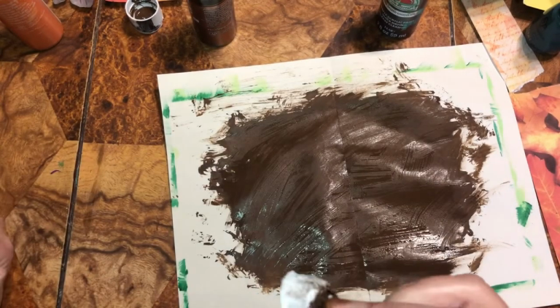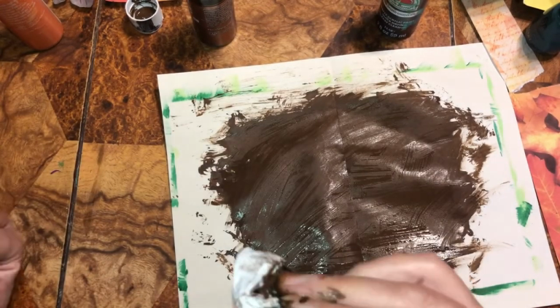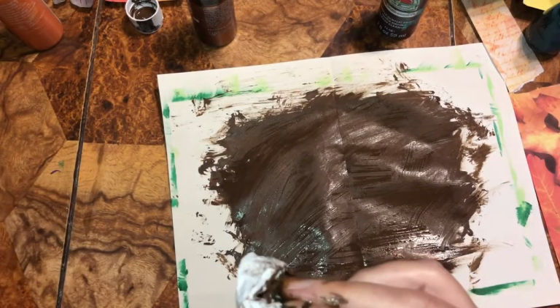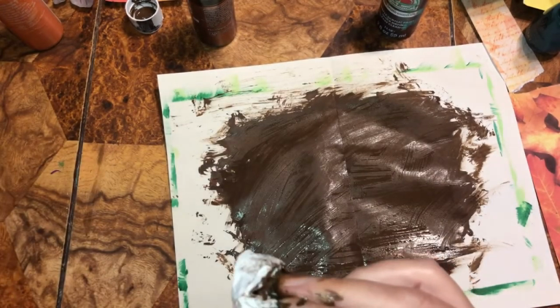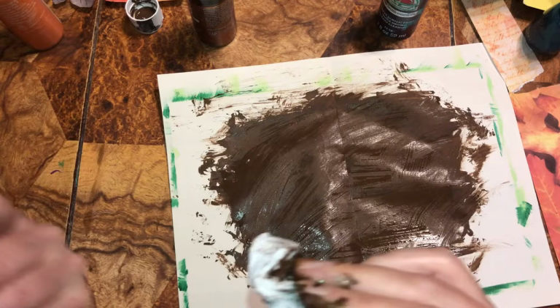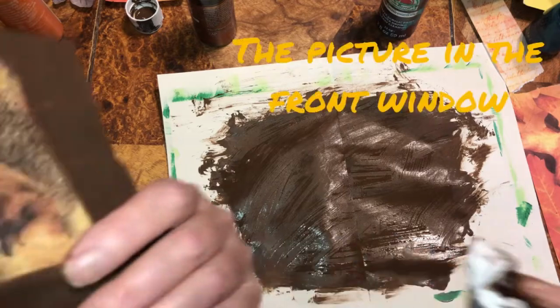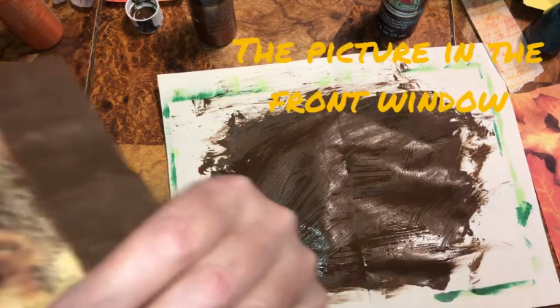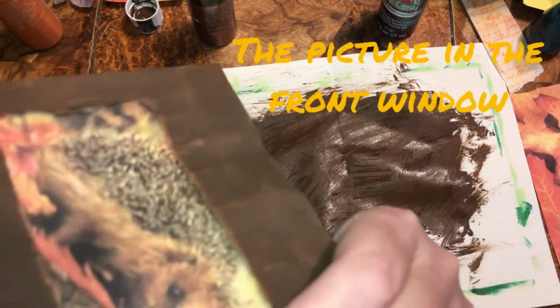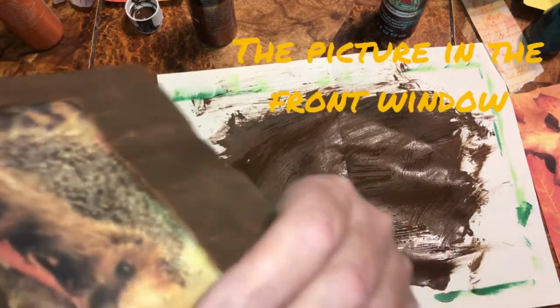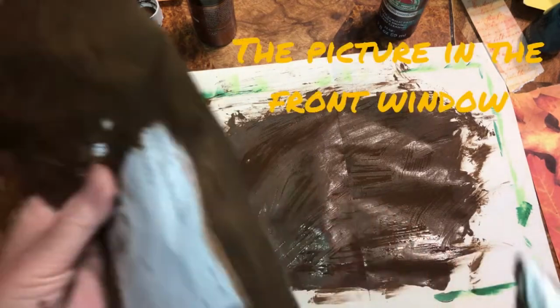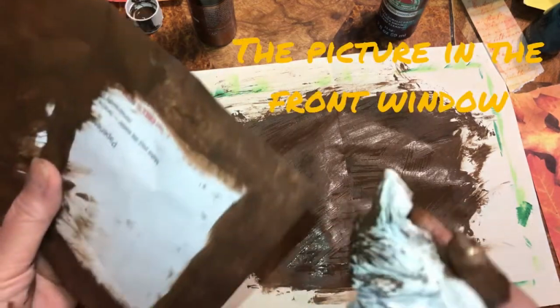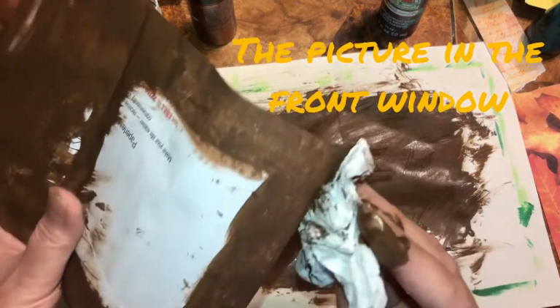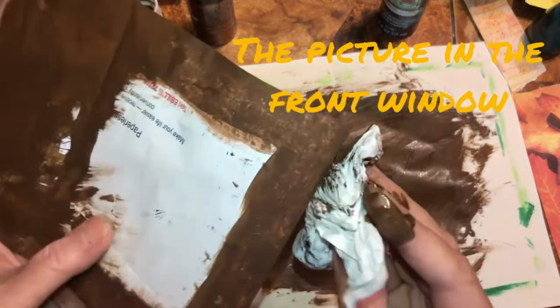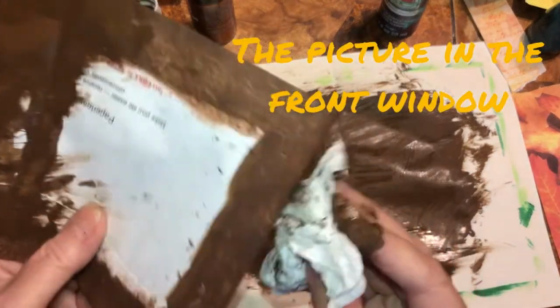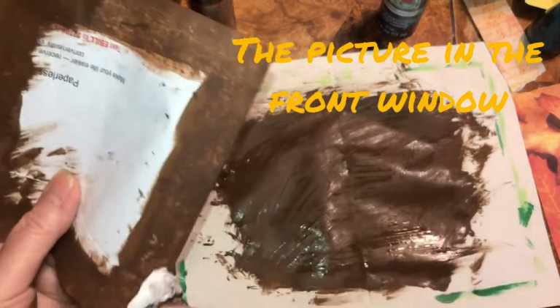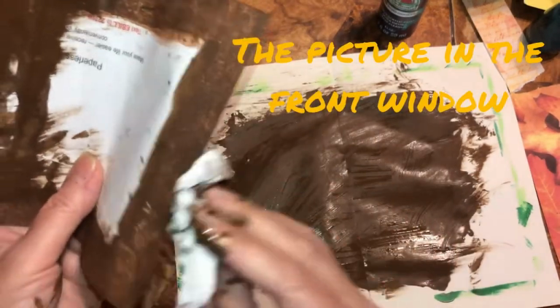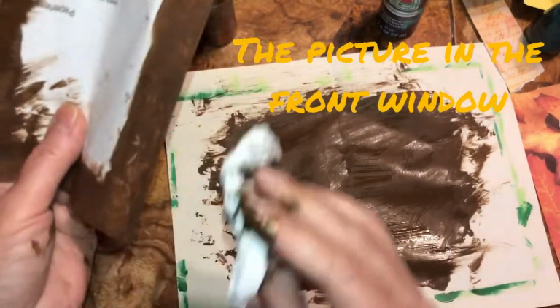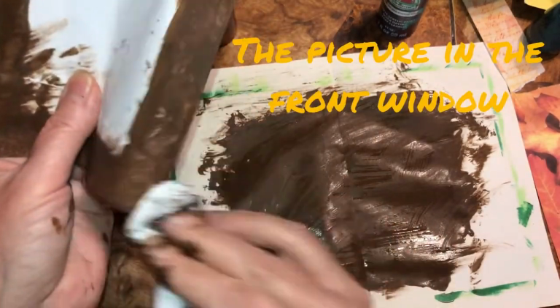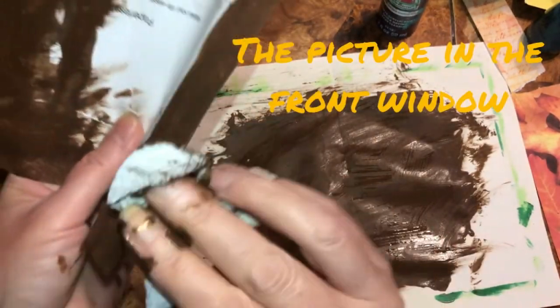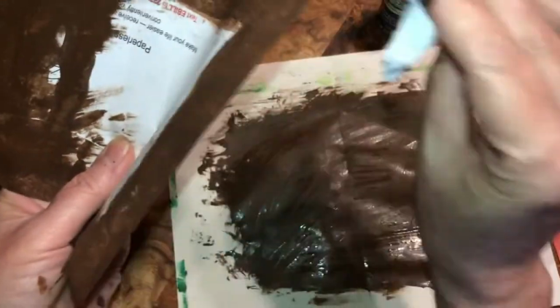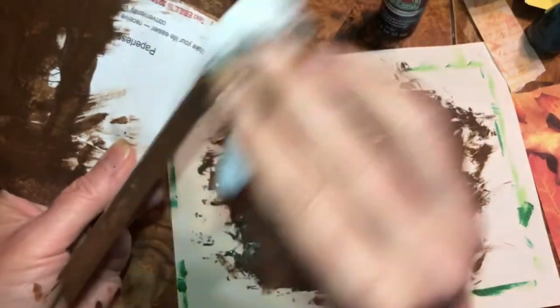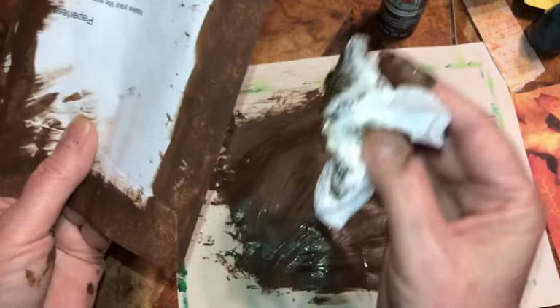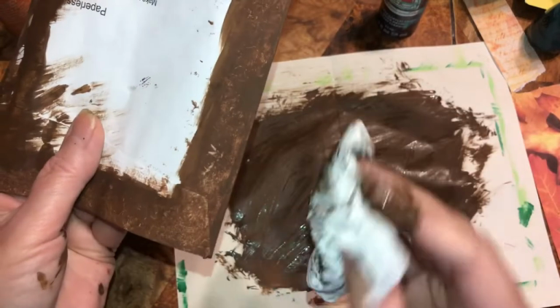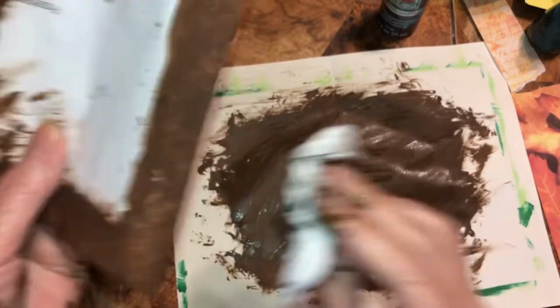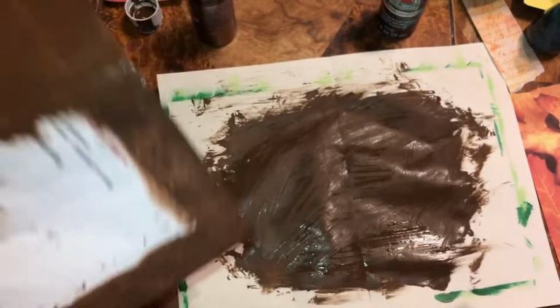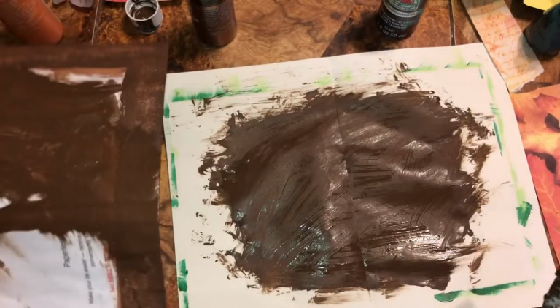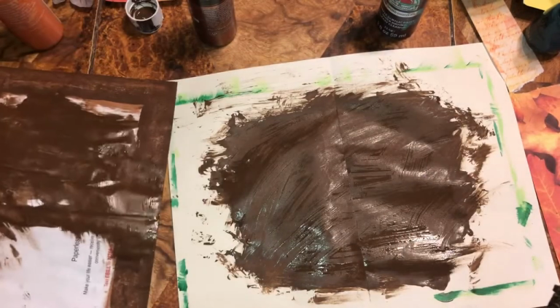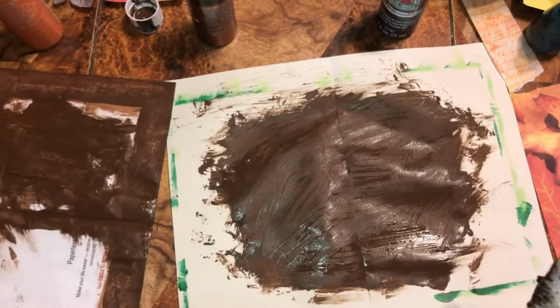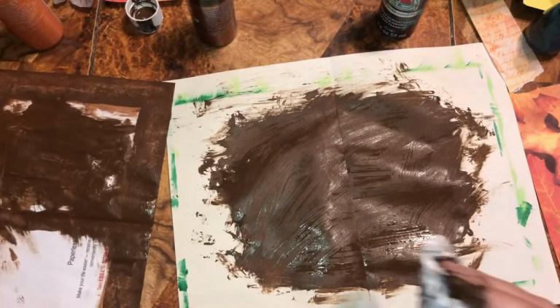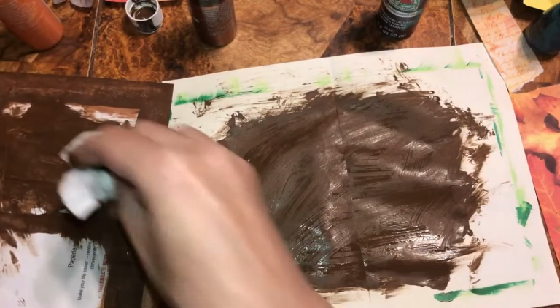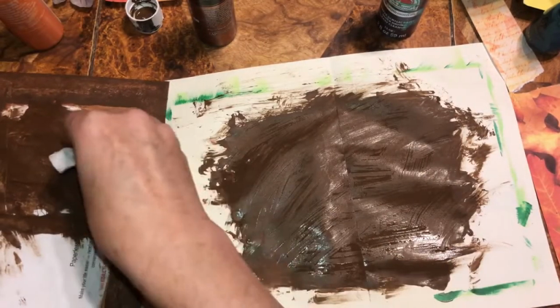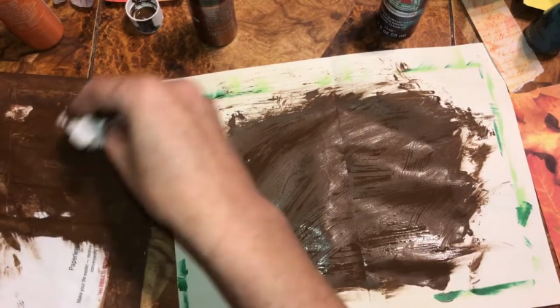Make sure you don't get paint on the picture when you go around the edges. Alright, I'll be back when this mess is dry.